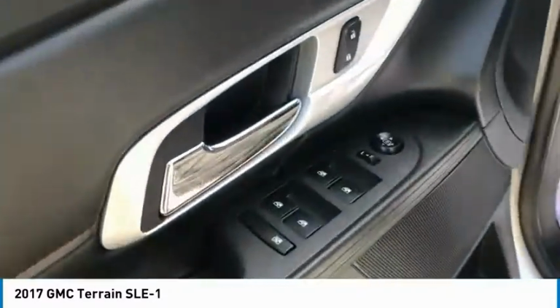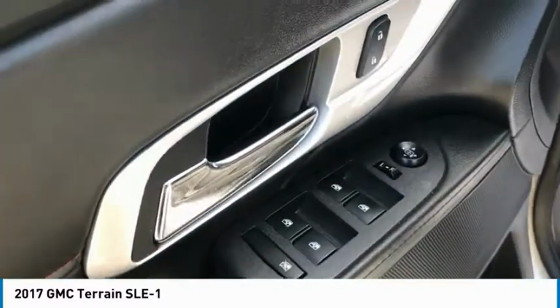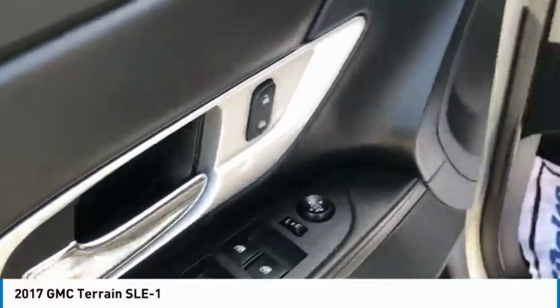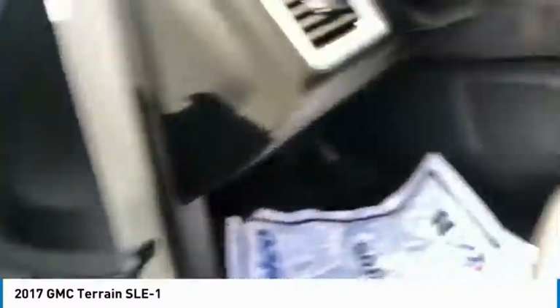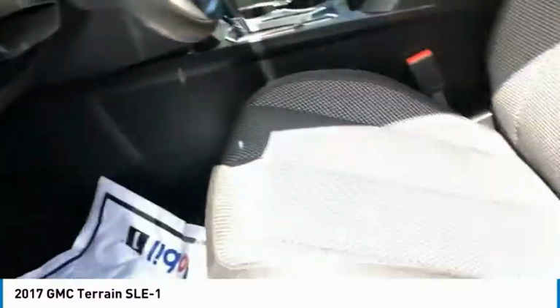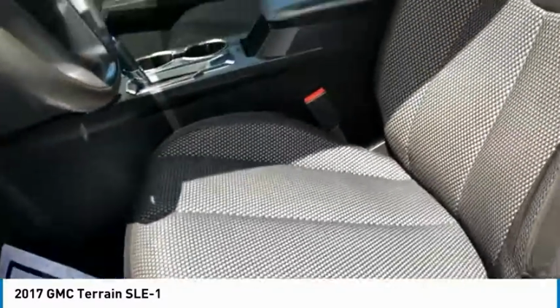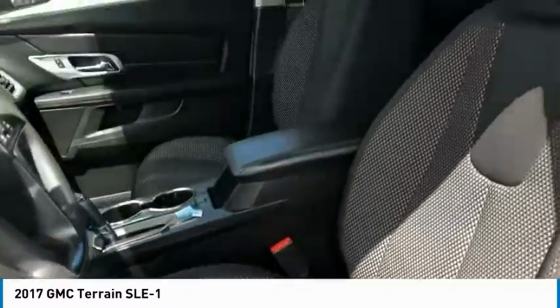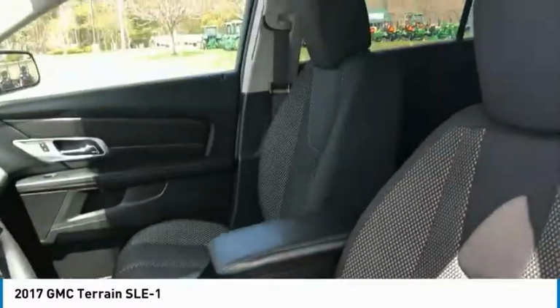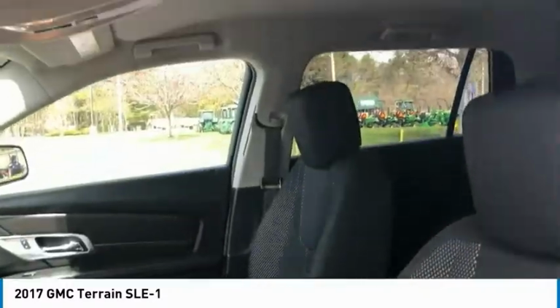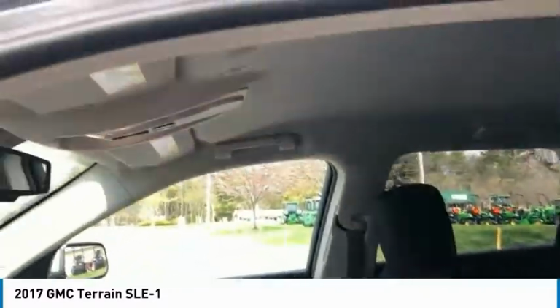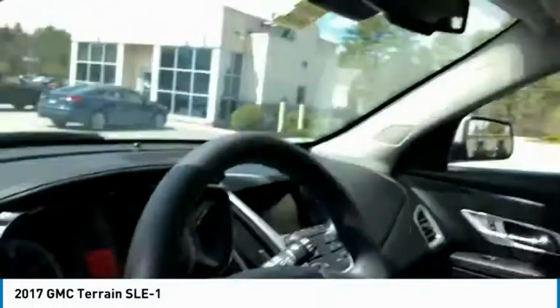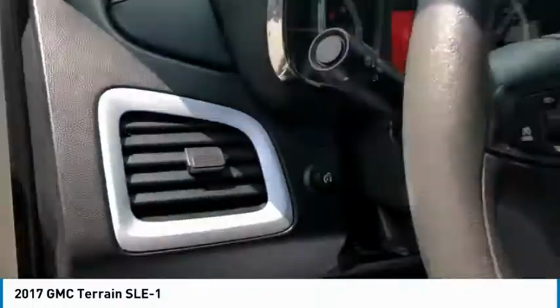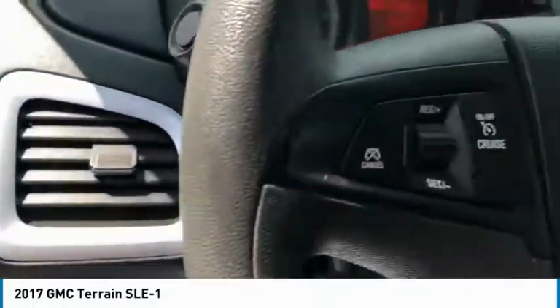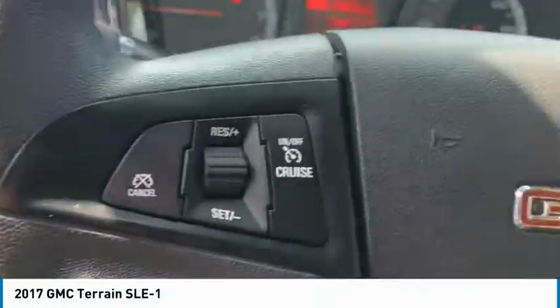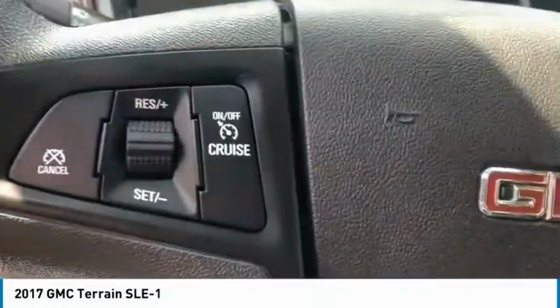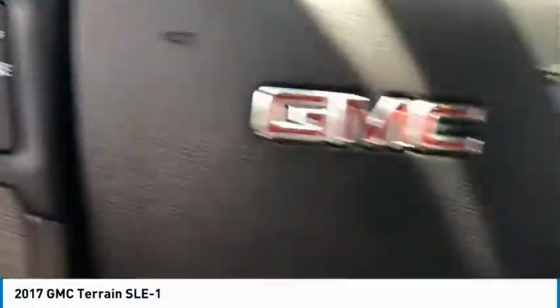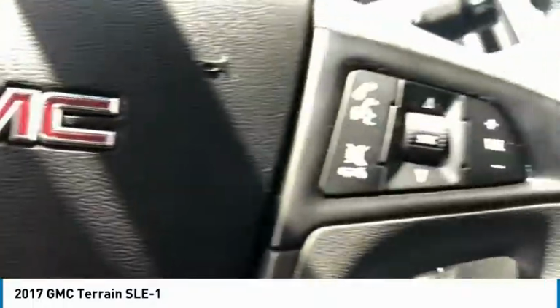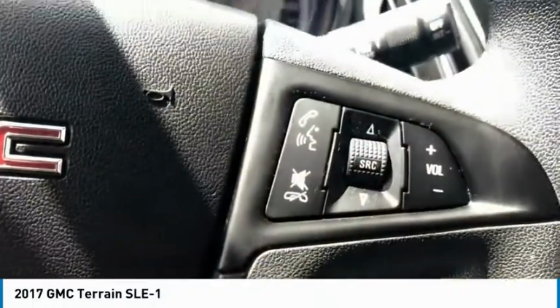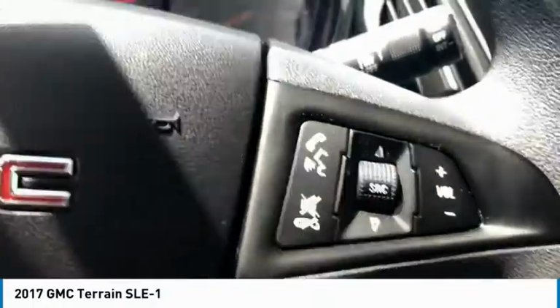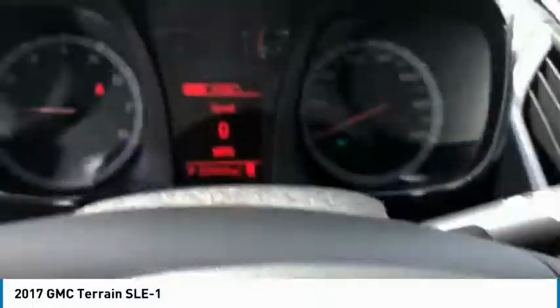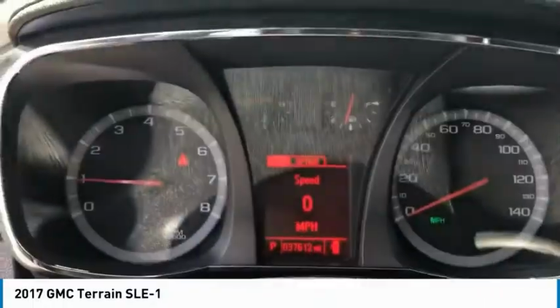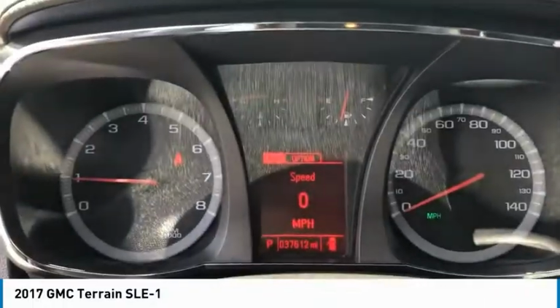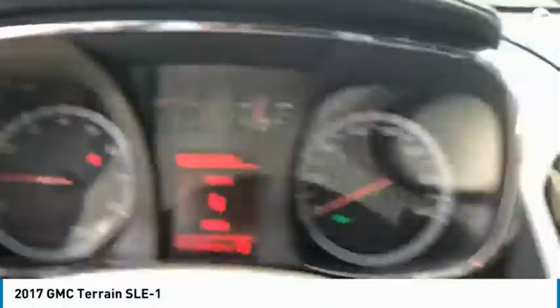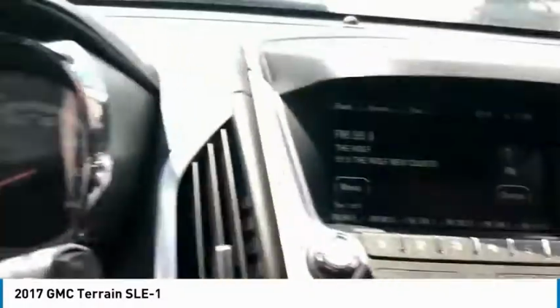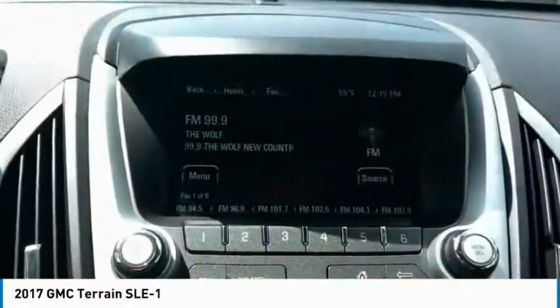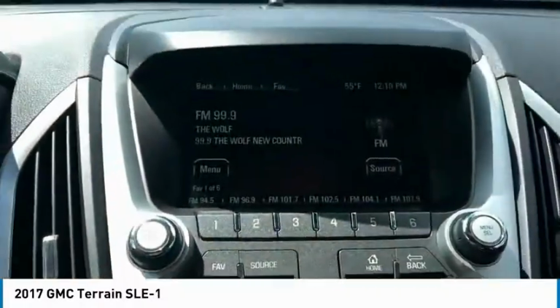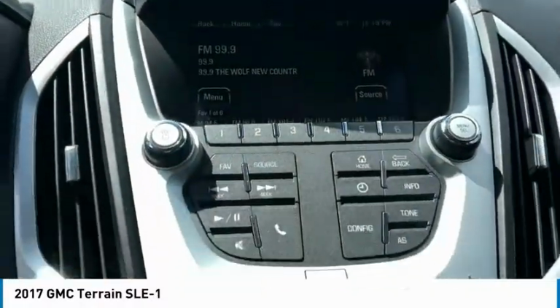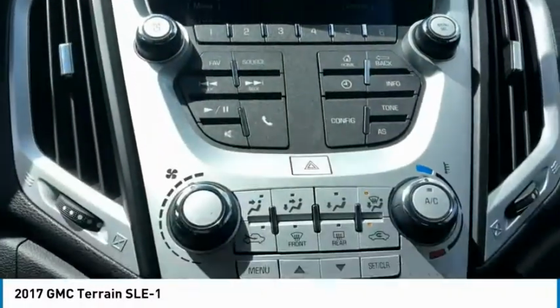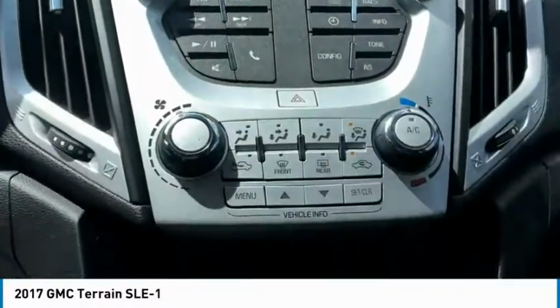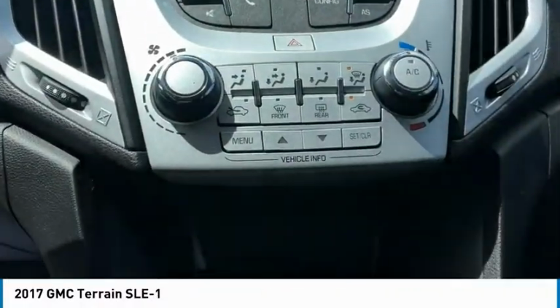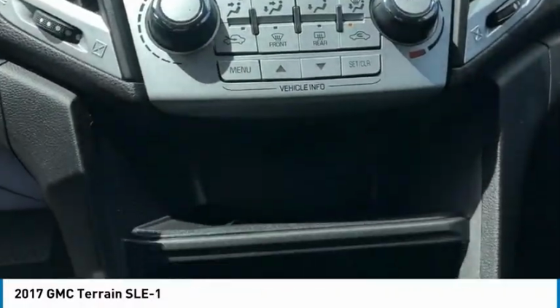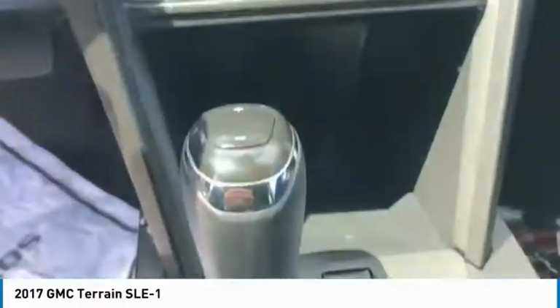Four-wheel disc brakes, speed control, rear window defroster, rear window wiper, and backup camera. This vehicle offers reliability and good looks at a great price. So come in and take a test drive today.